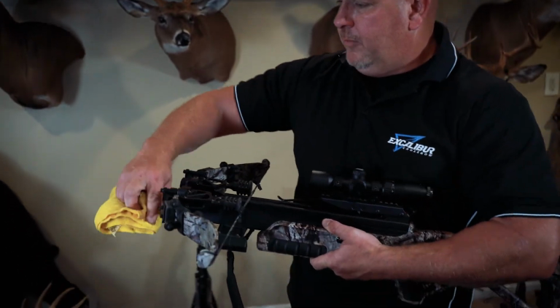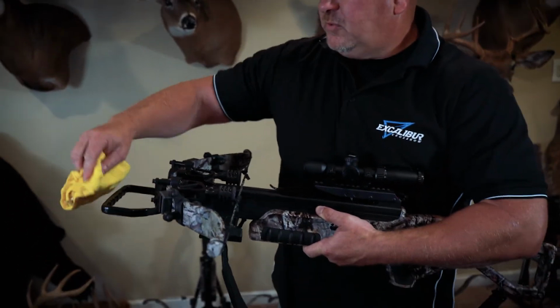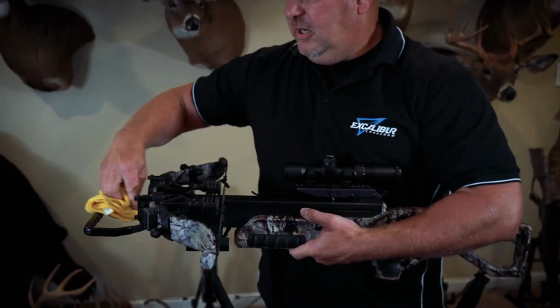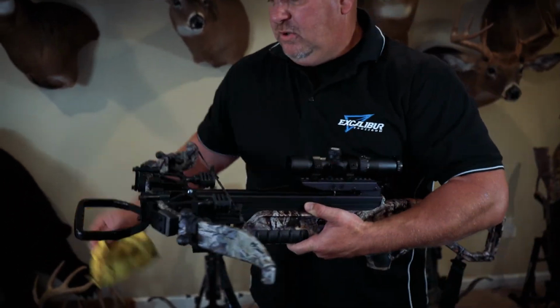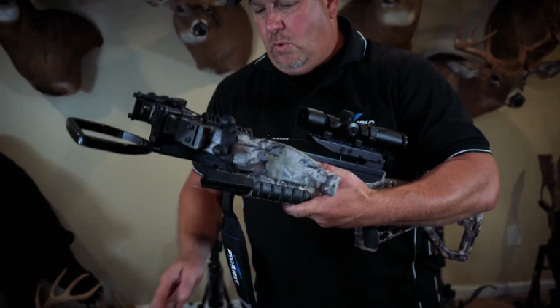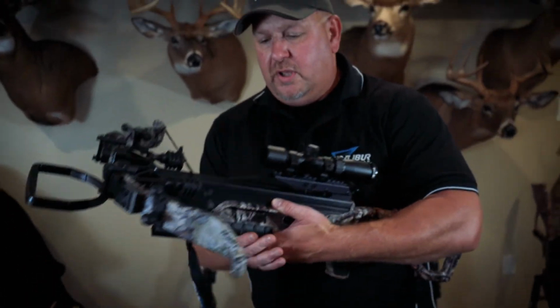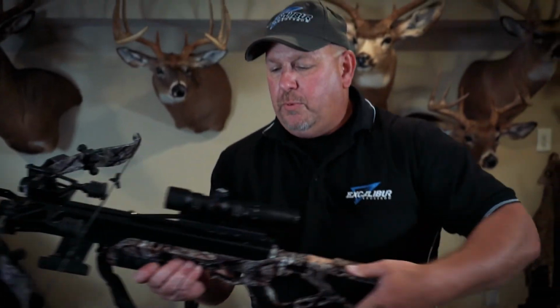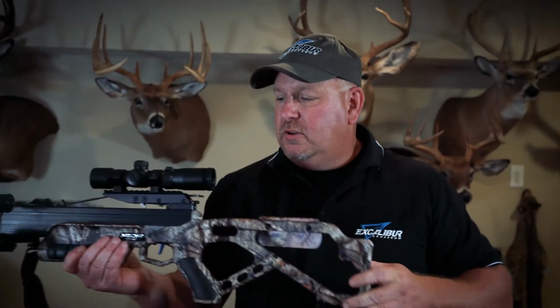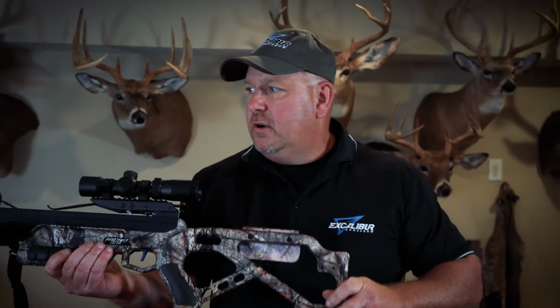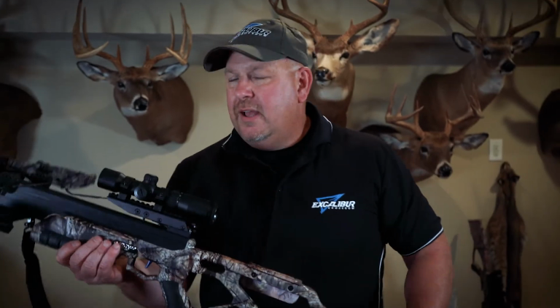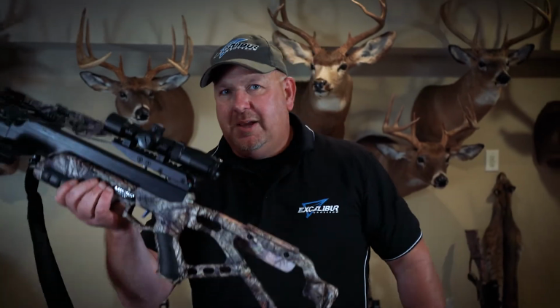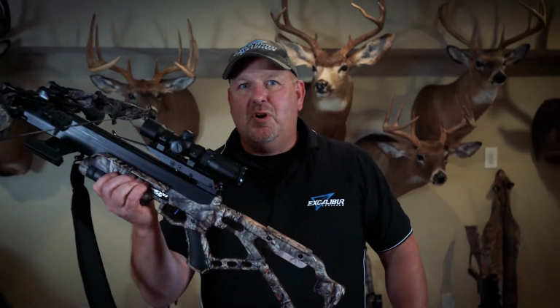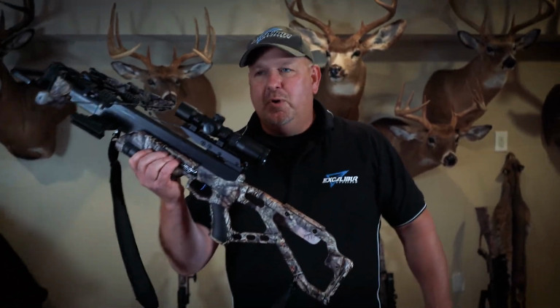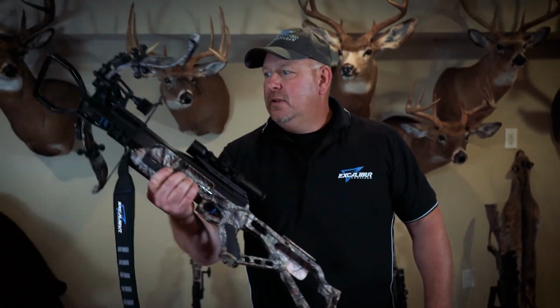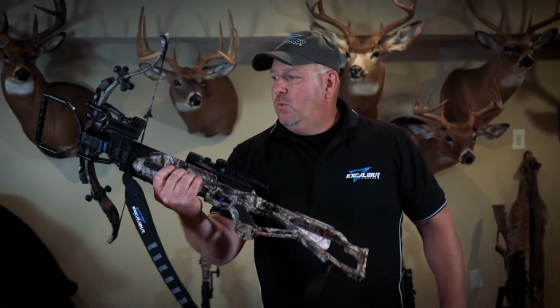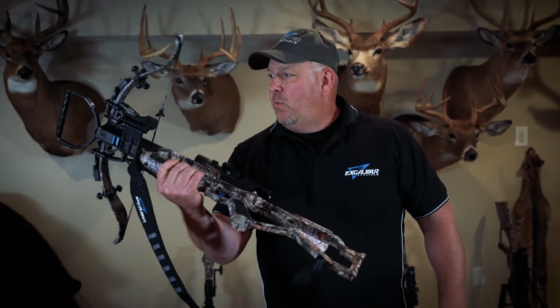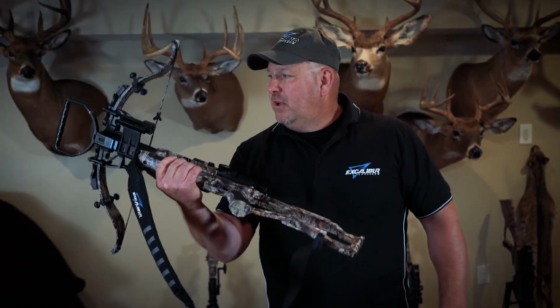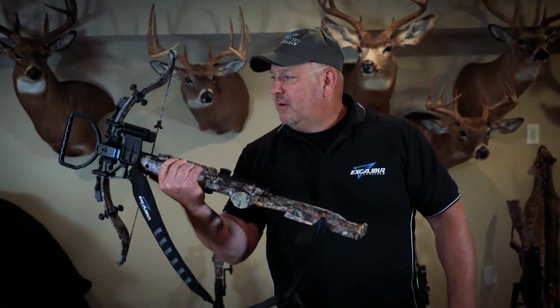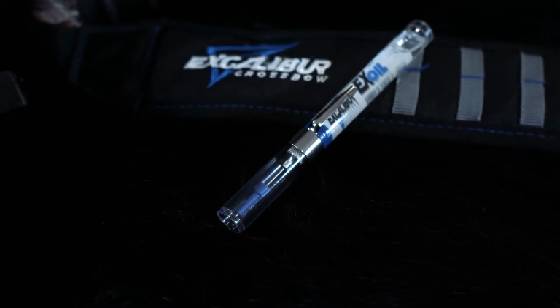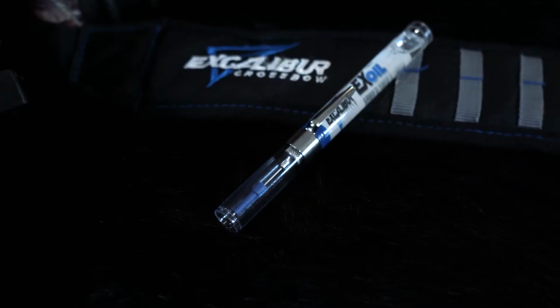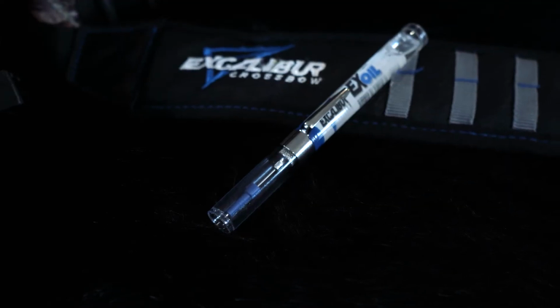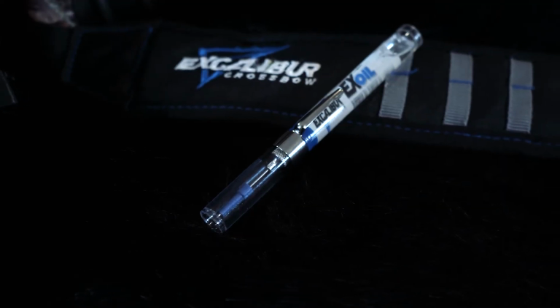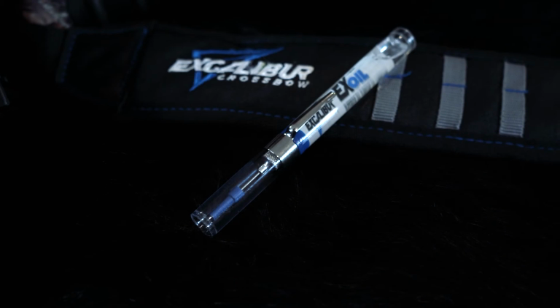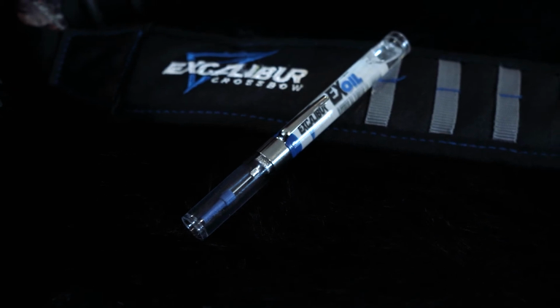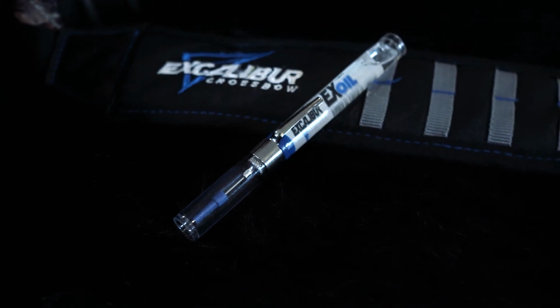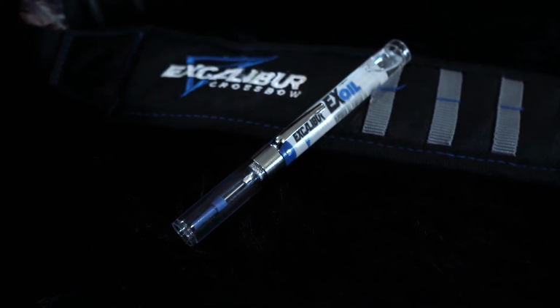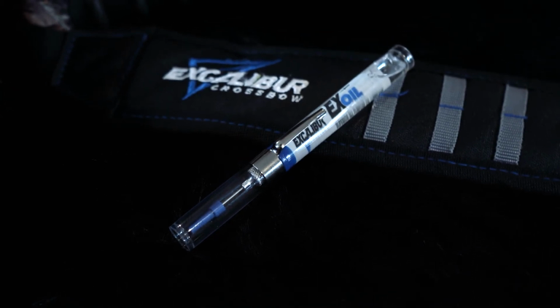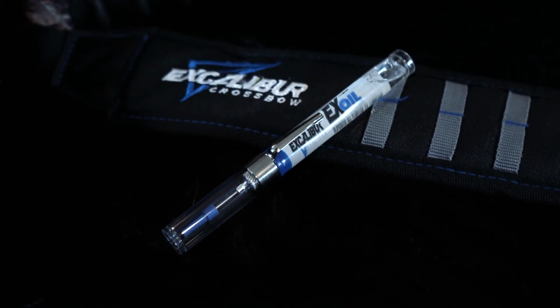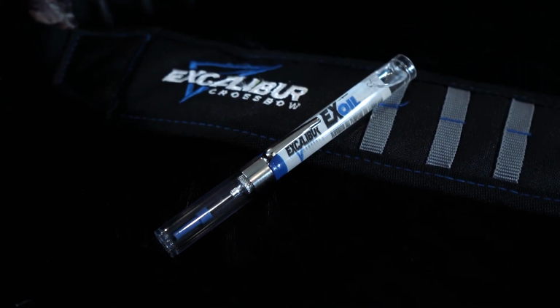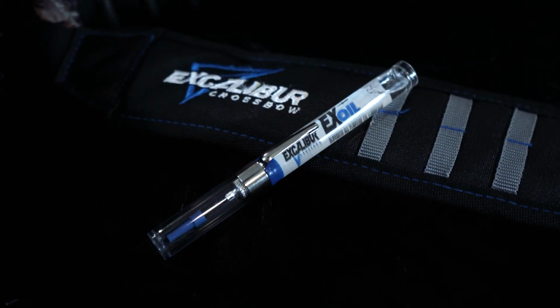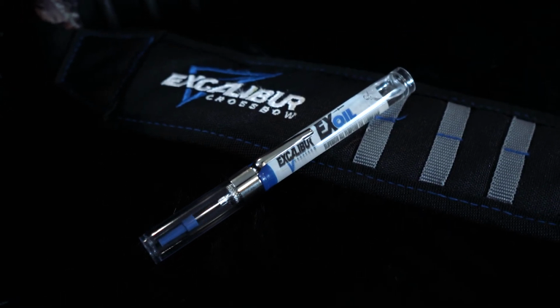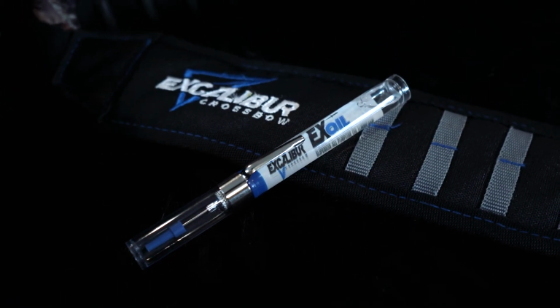That's what you need to do in order to lubricate your trigger and keep your crossbow in a well-working manner. A little bit of preventive maintenance on your Excalibur — you'll keep your bow shooting for years to come.